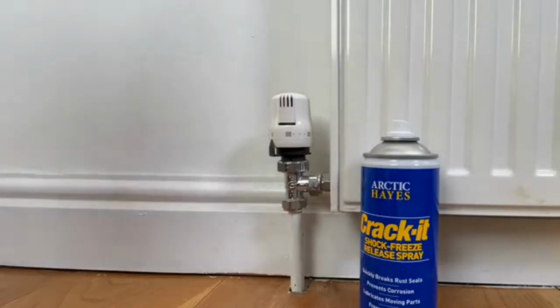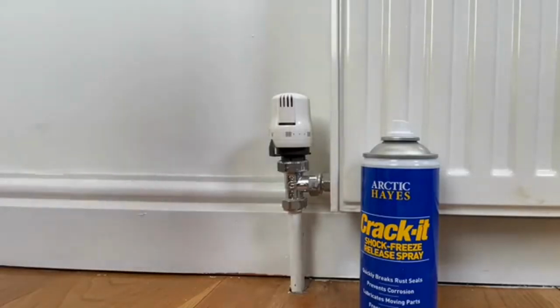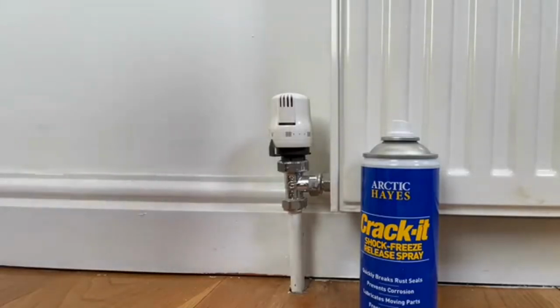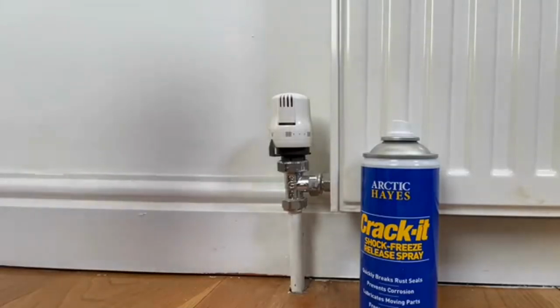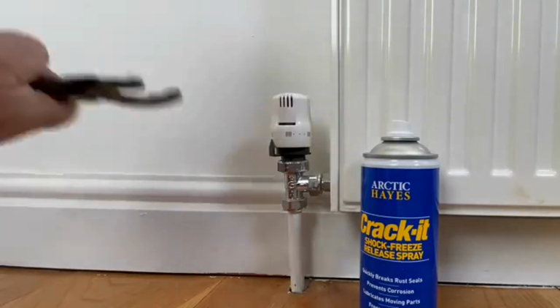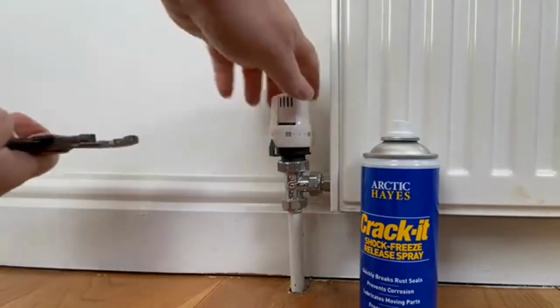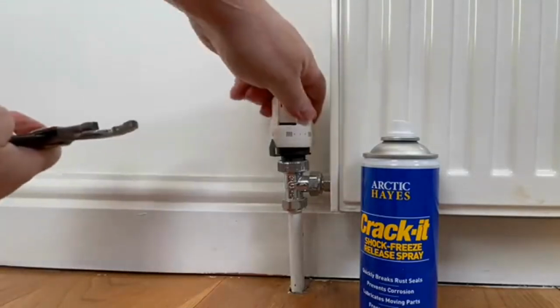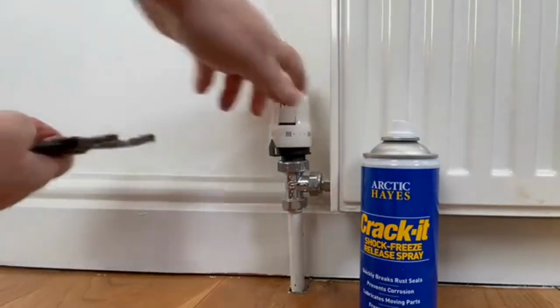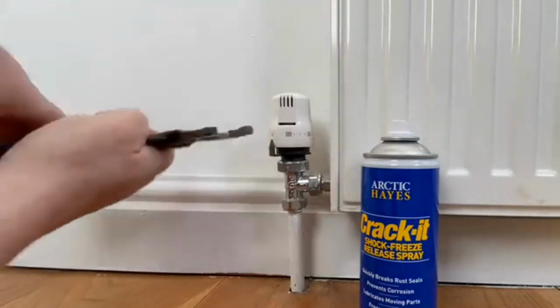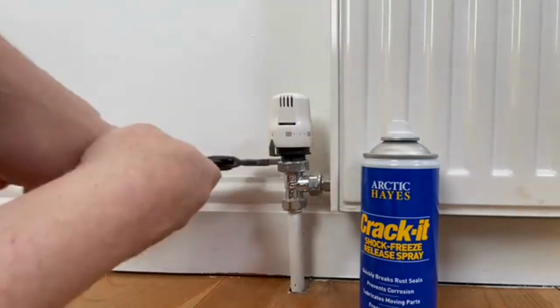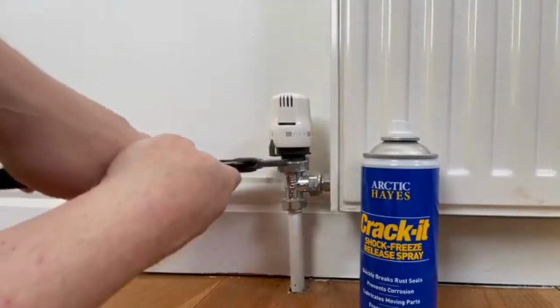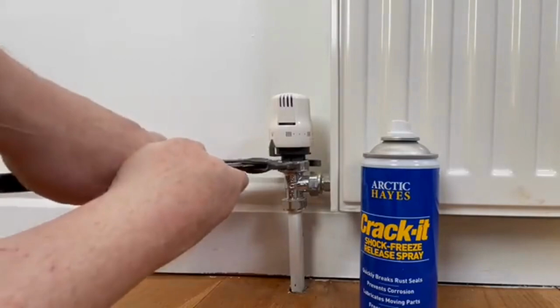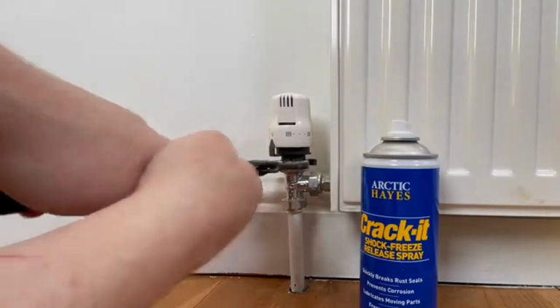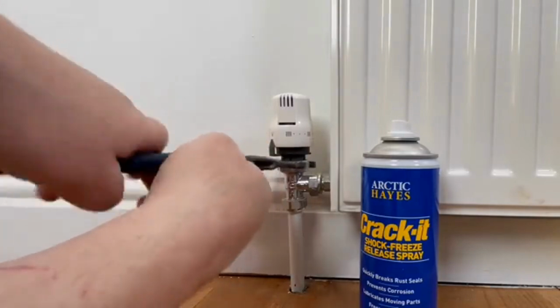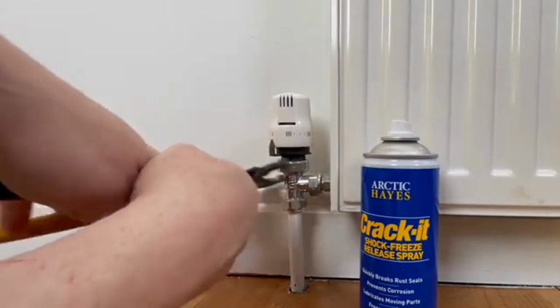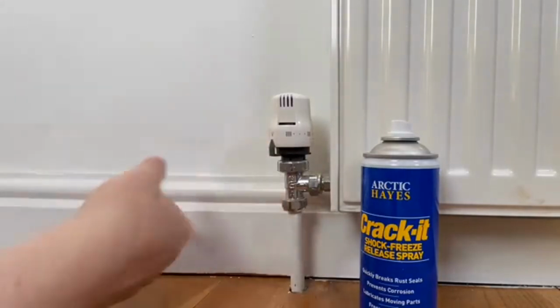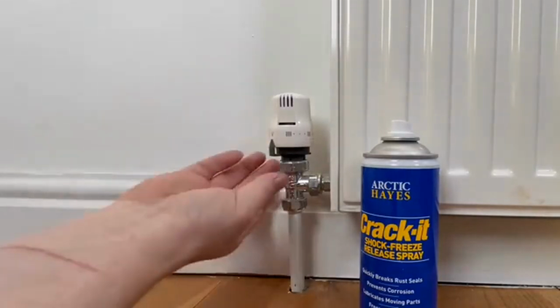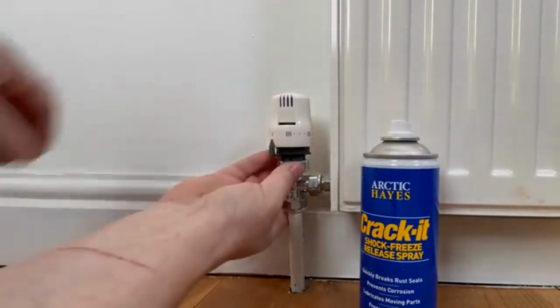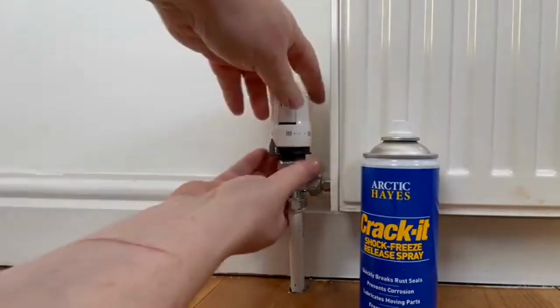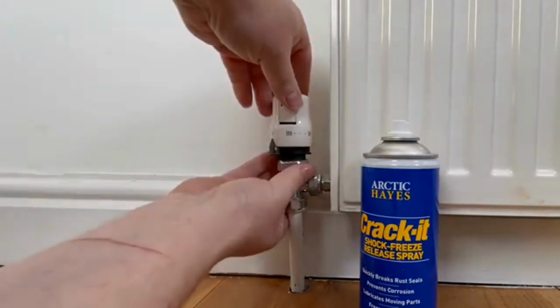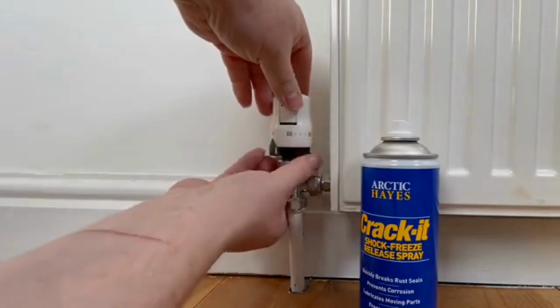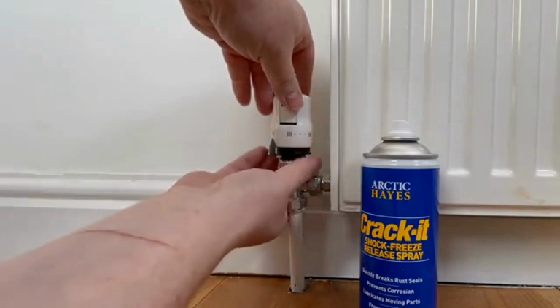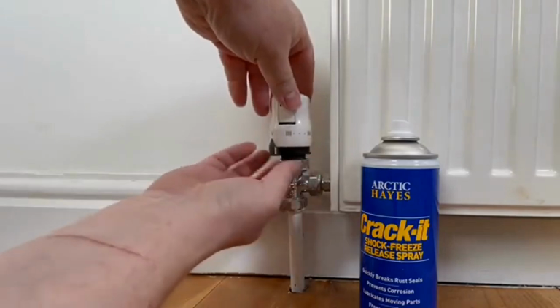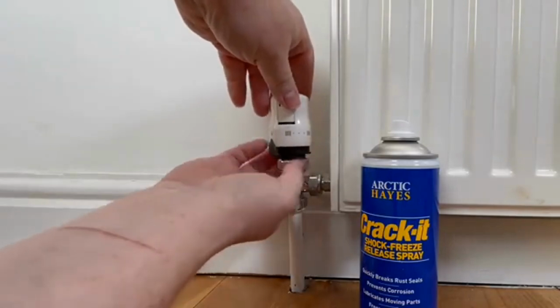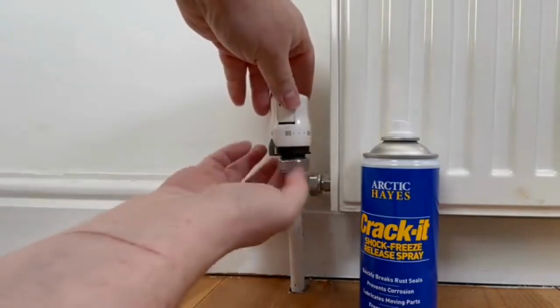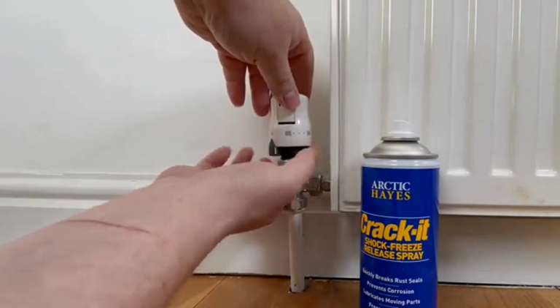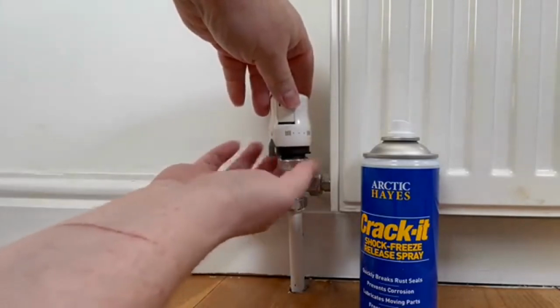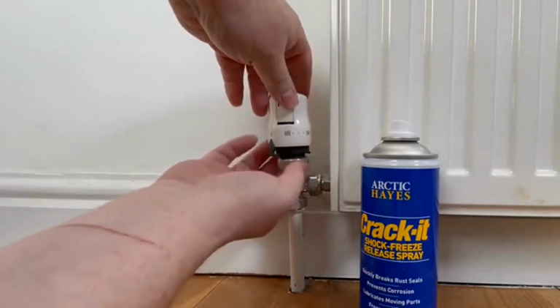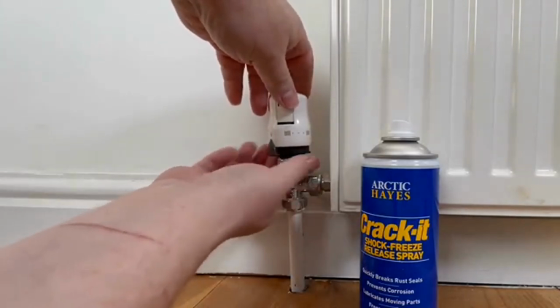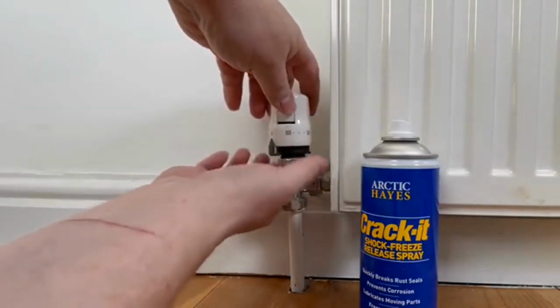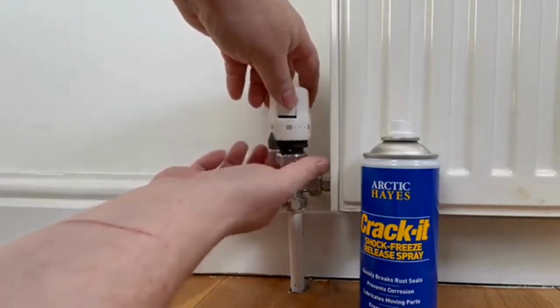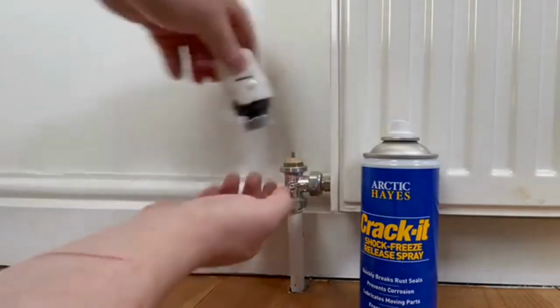How to free a stuck TRV. So open the valve fully, take the pressure off, and then just undo the nut that connects to the body. And then all we need